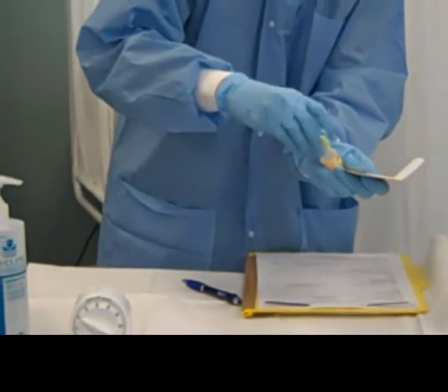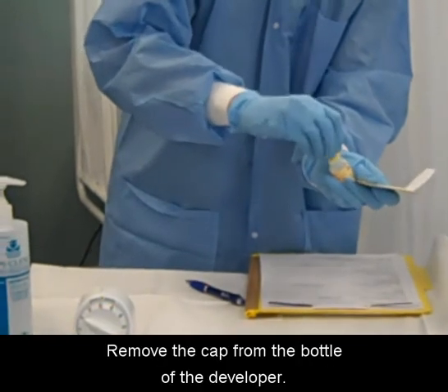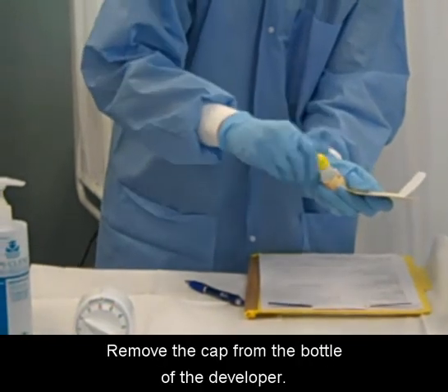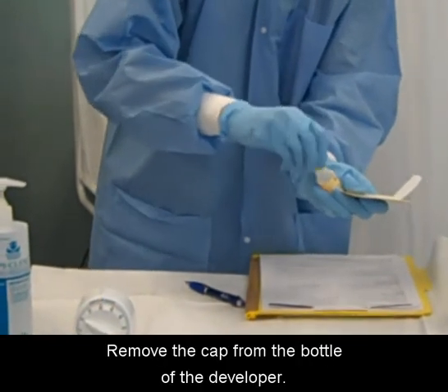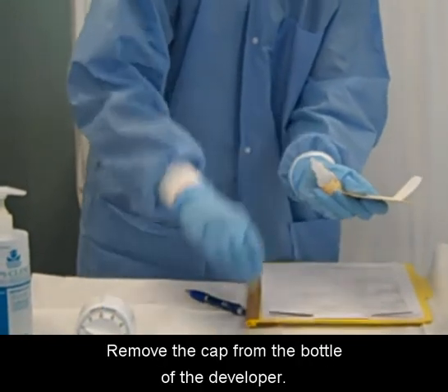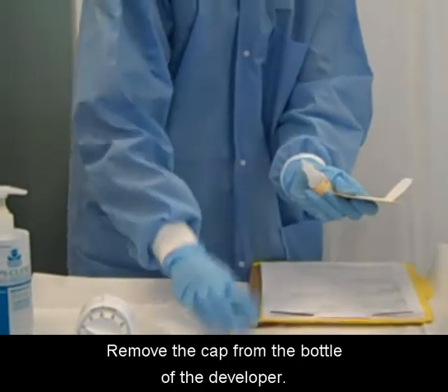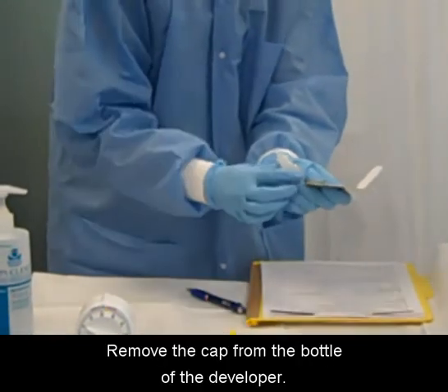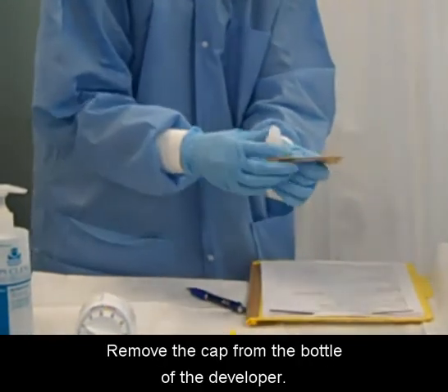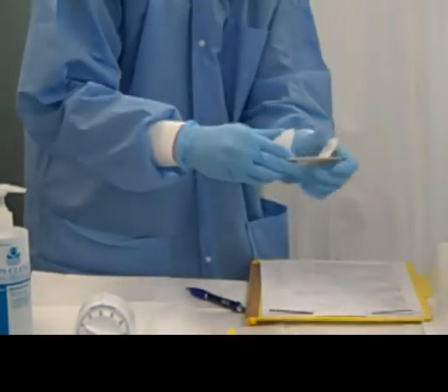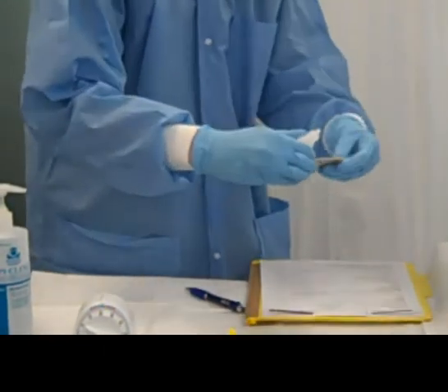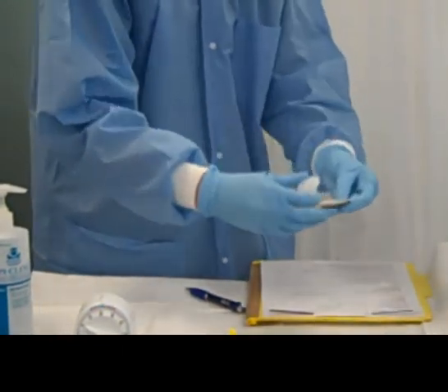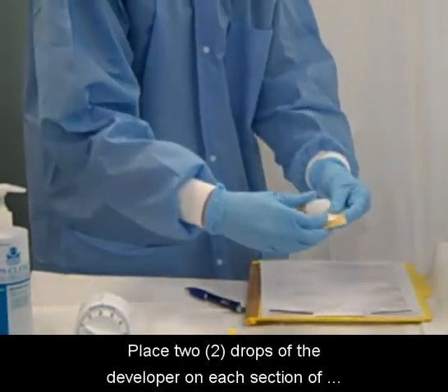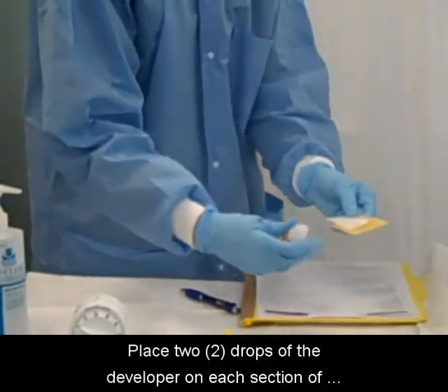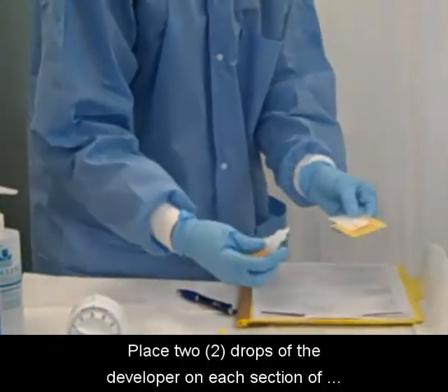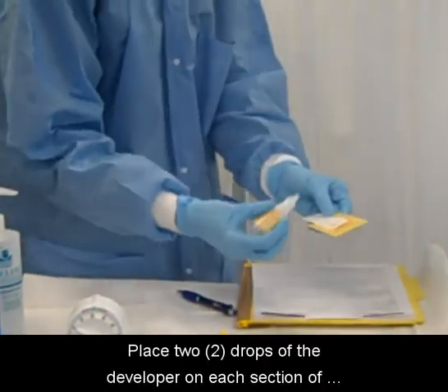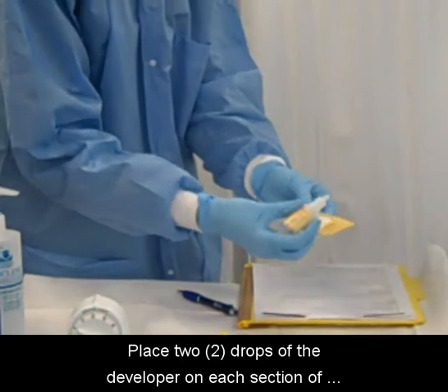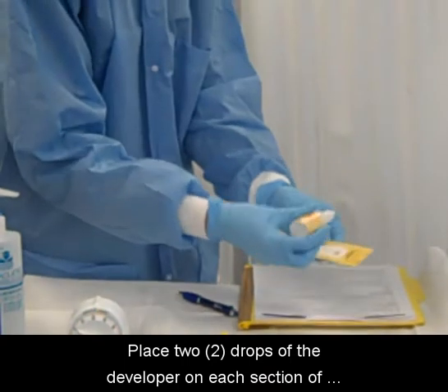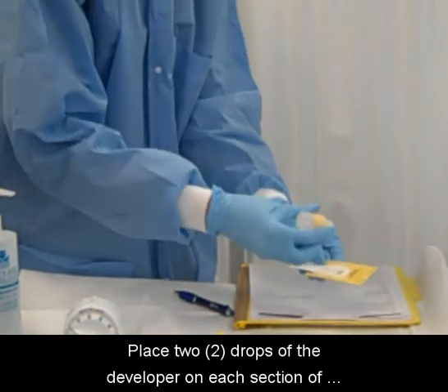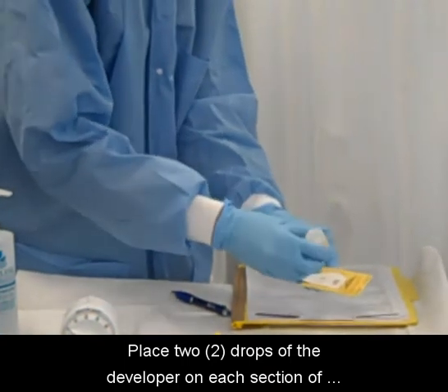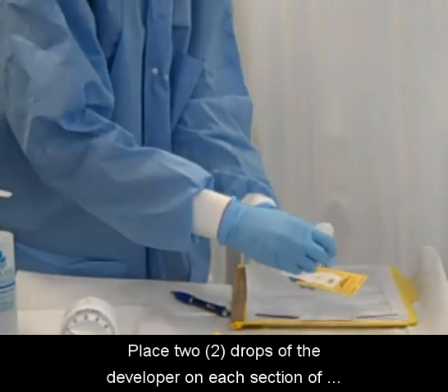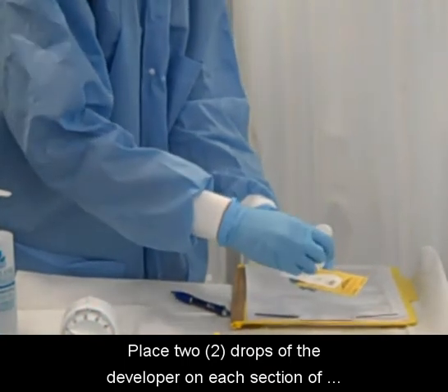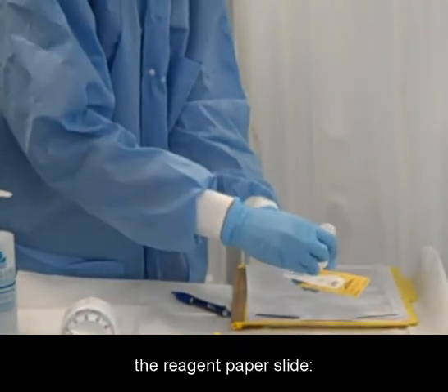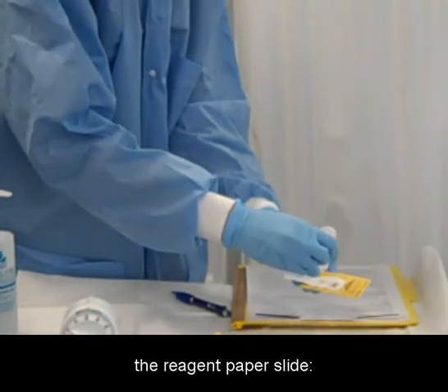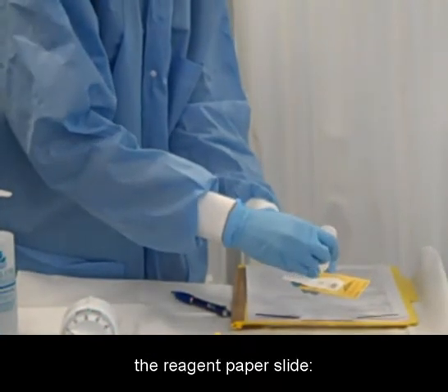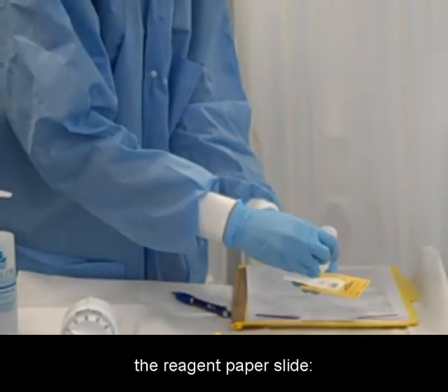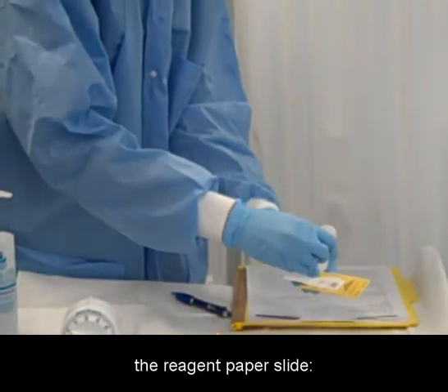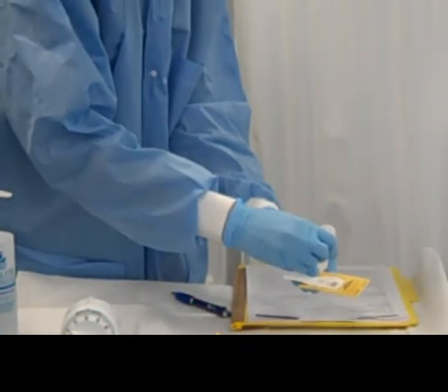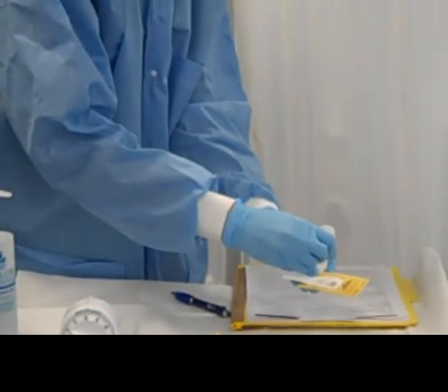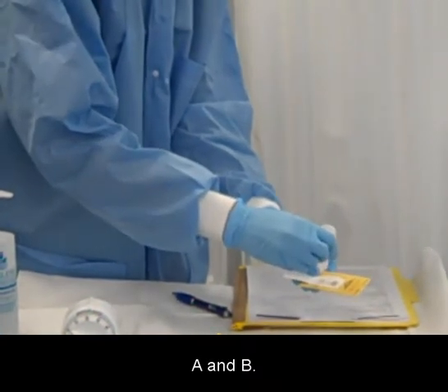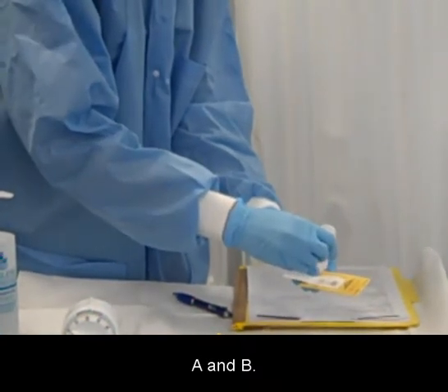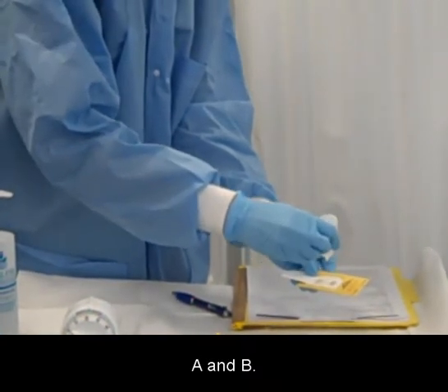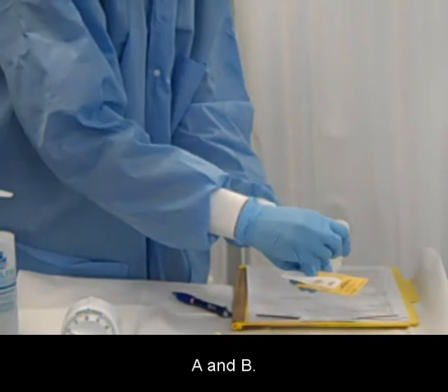Remove the cap from the bottle of the developer. Place two drops of the developer on each section of the reagent paper slide, A and B.